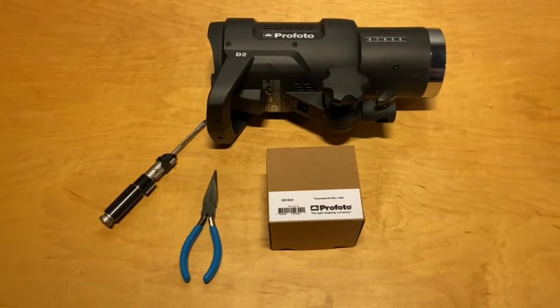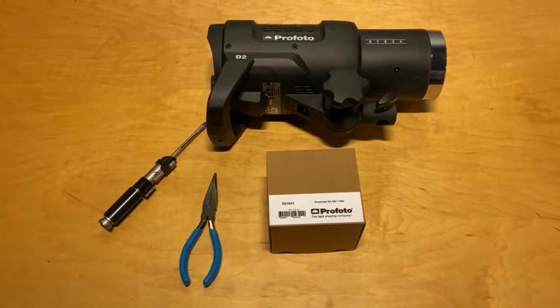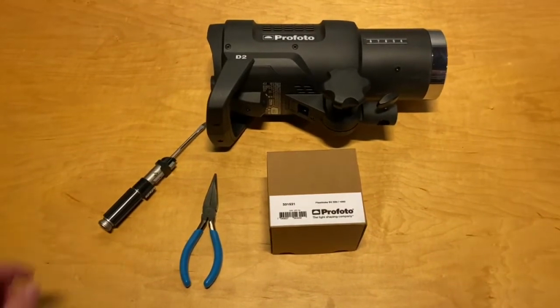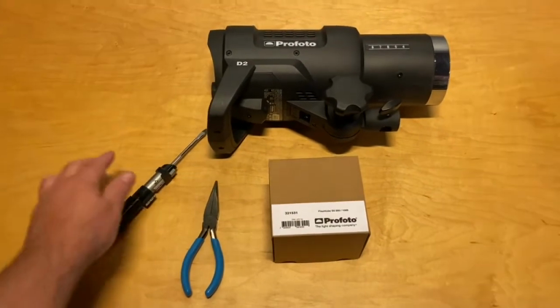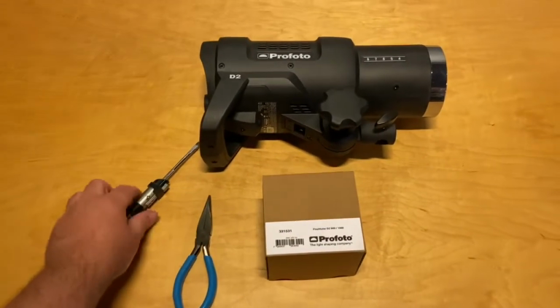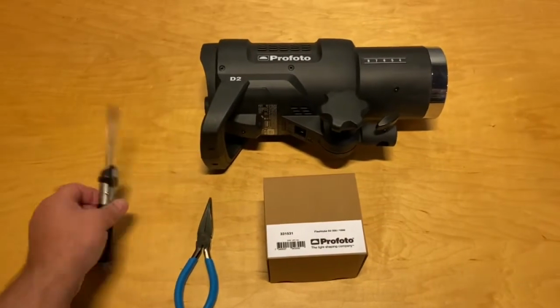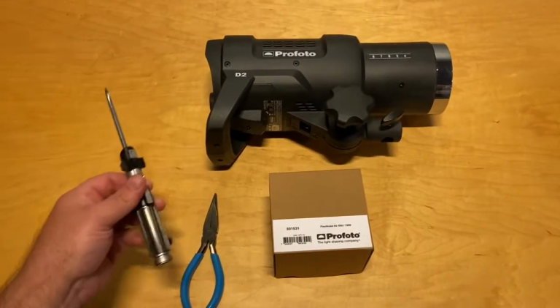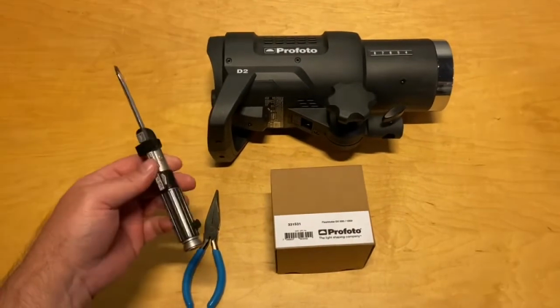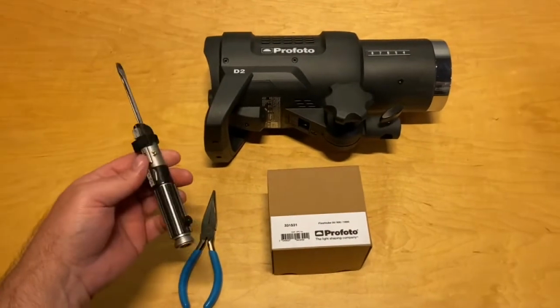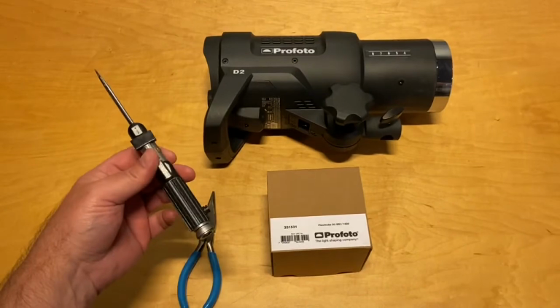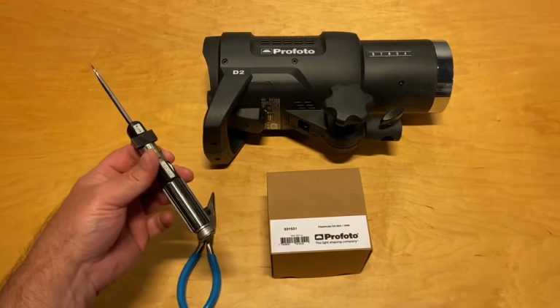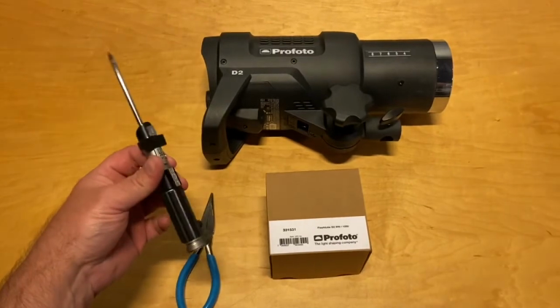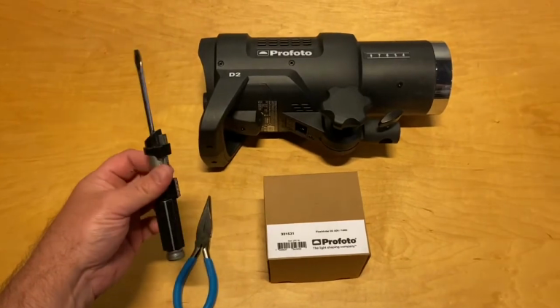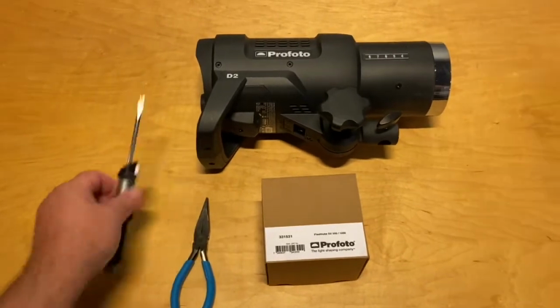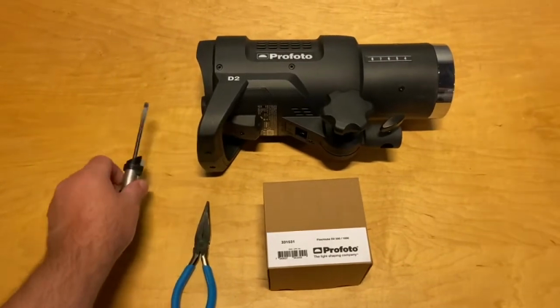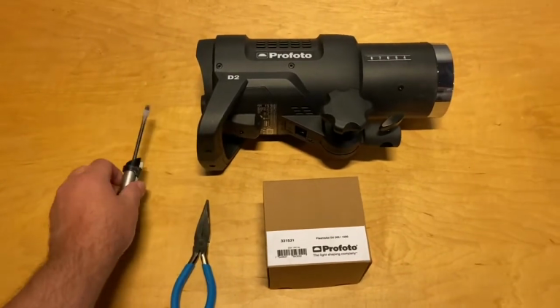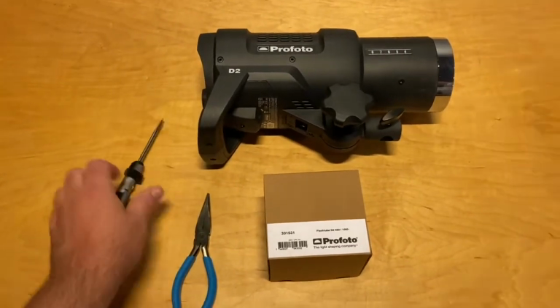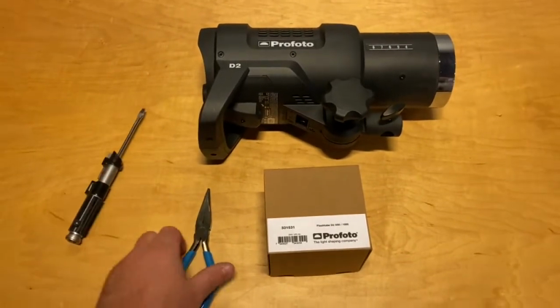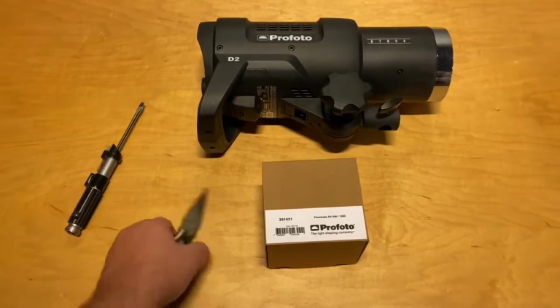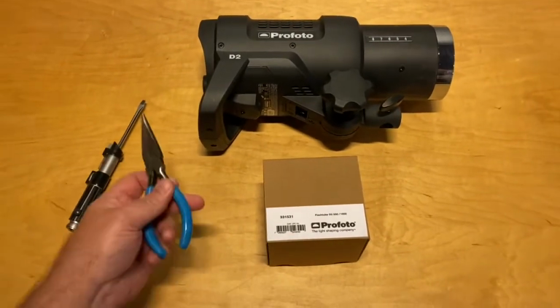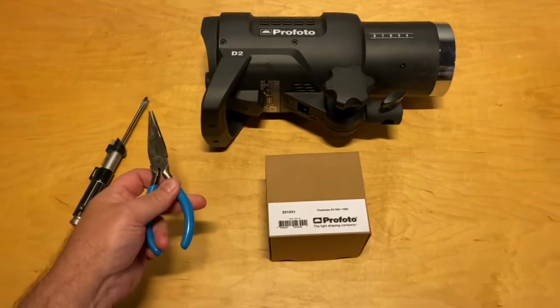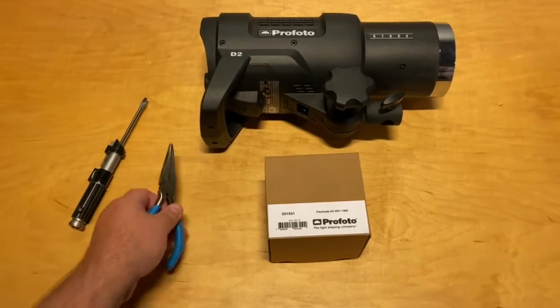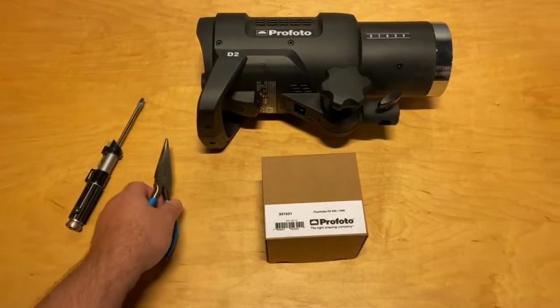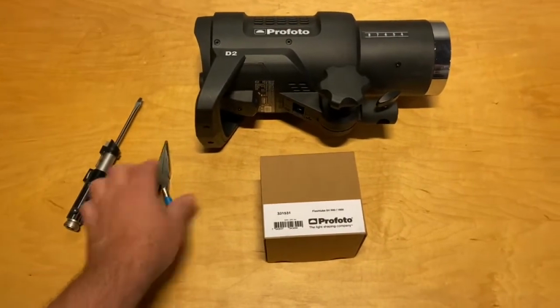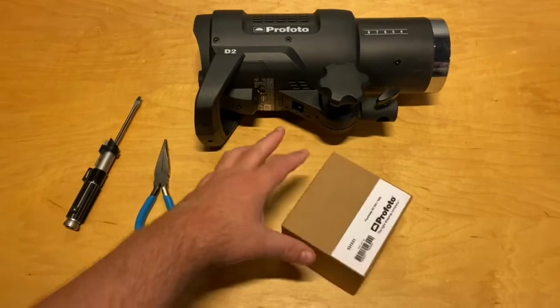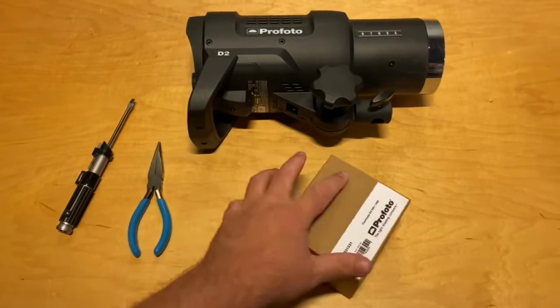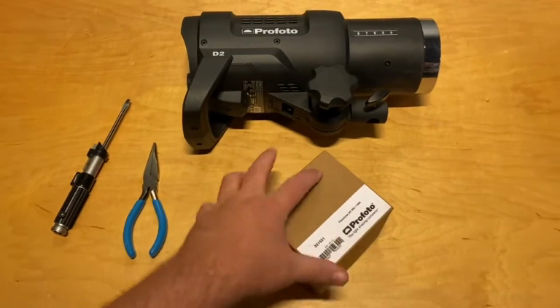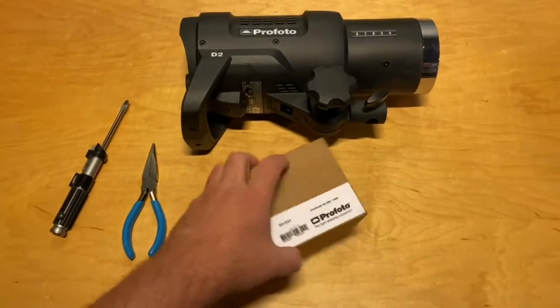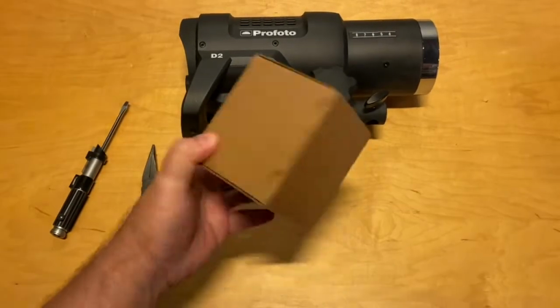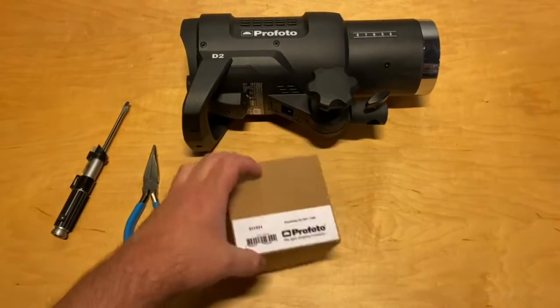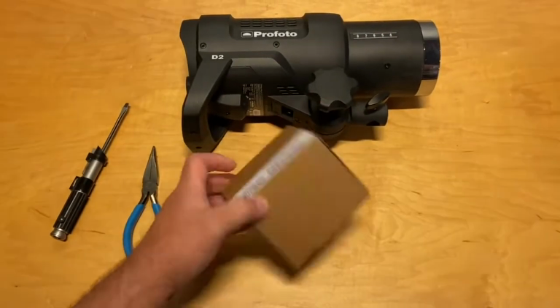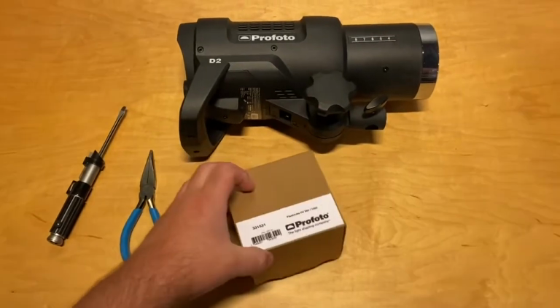You're going to need a small screwdriver — yours doesn't have to look like a lightsaber, but don't judge — a pair of needle nose pliers, and of course the replacement tube, which is not inexpensive.